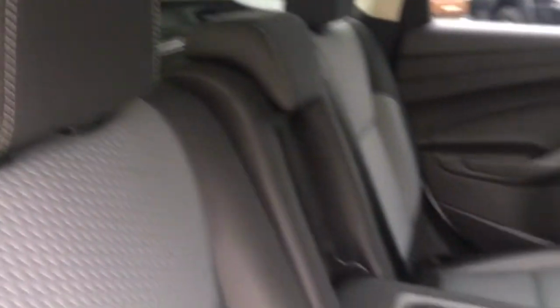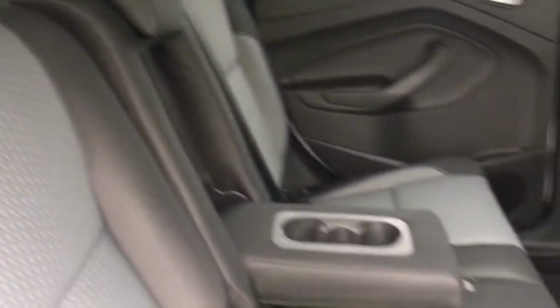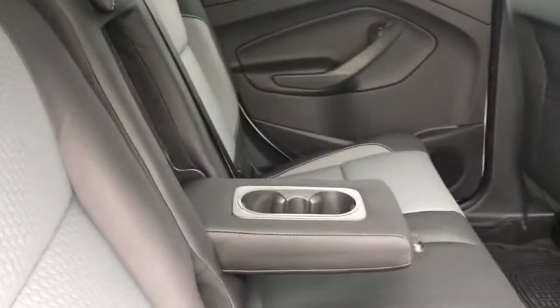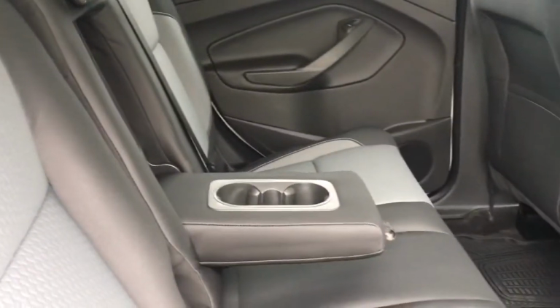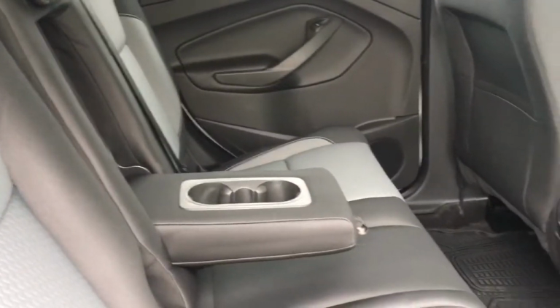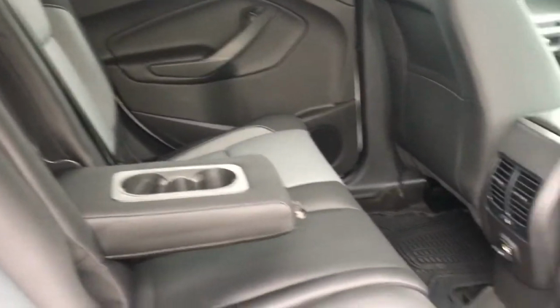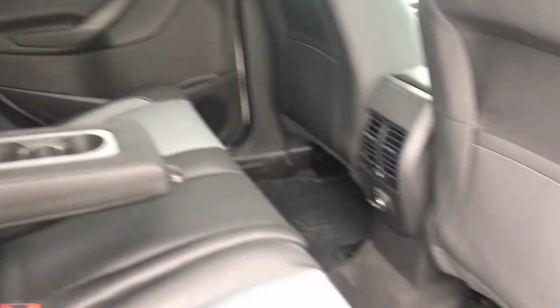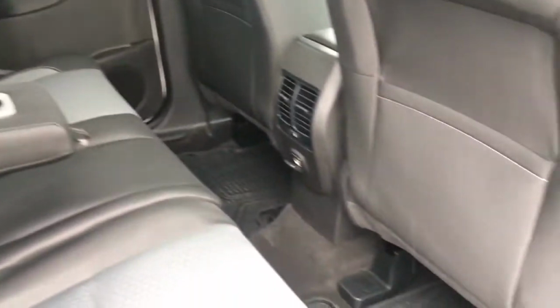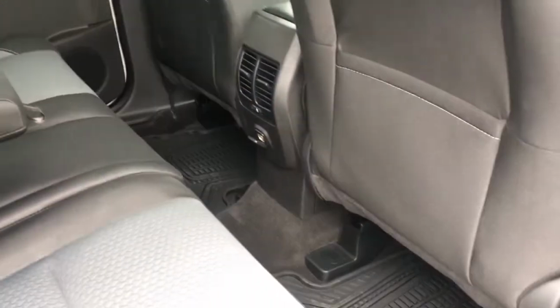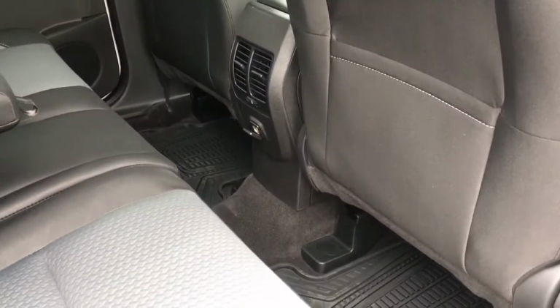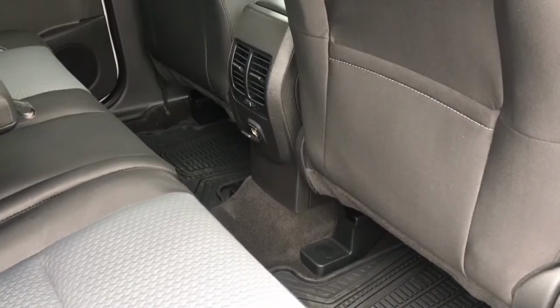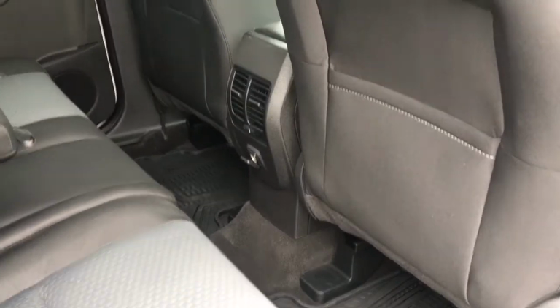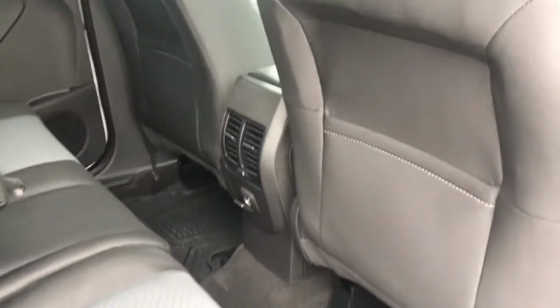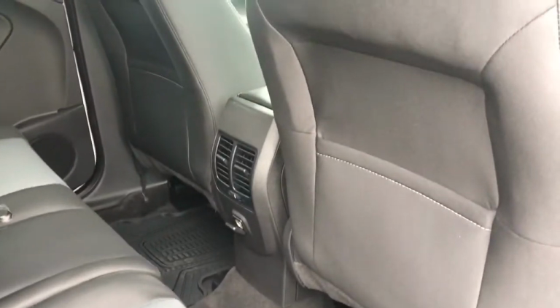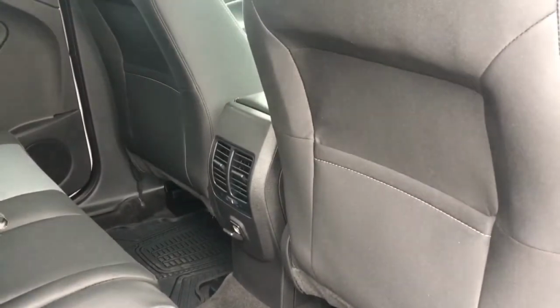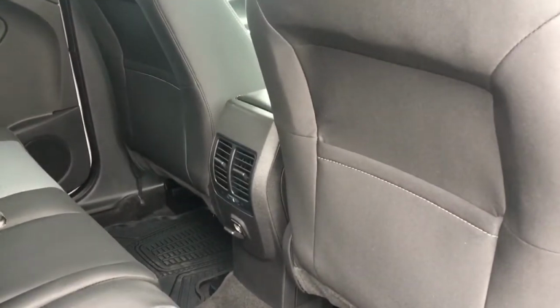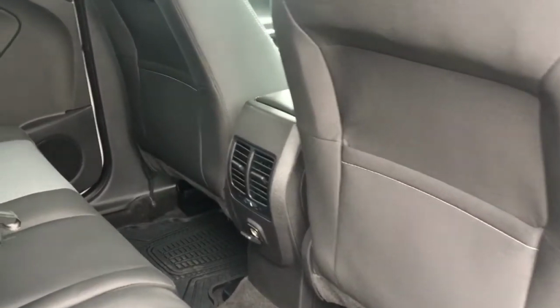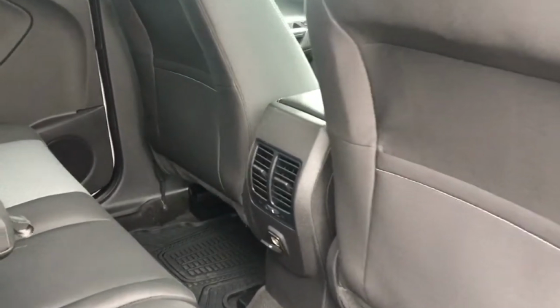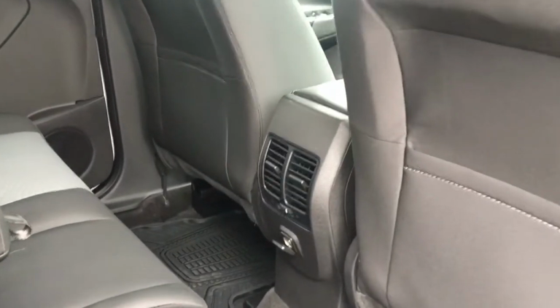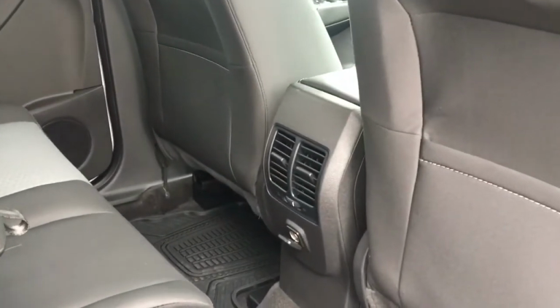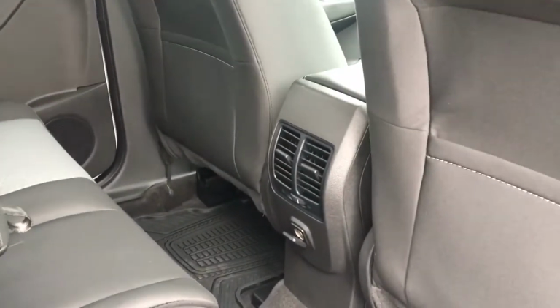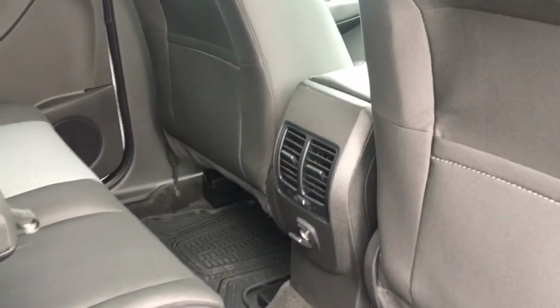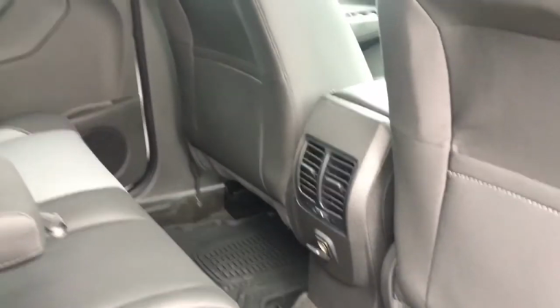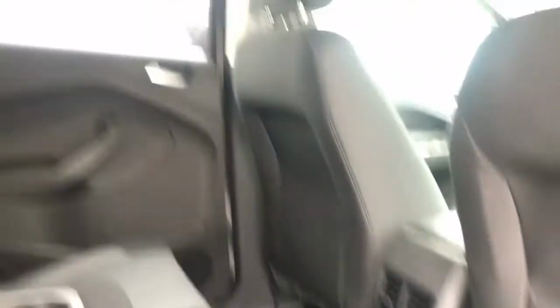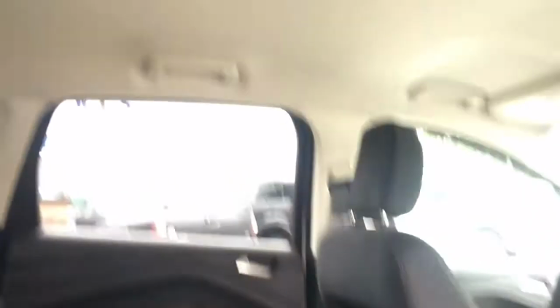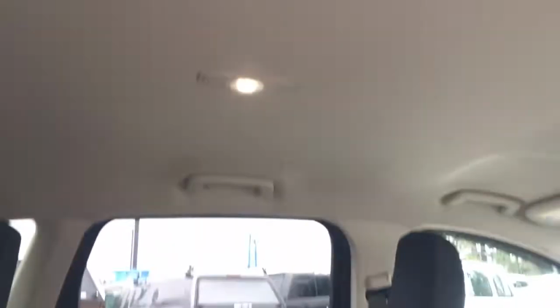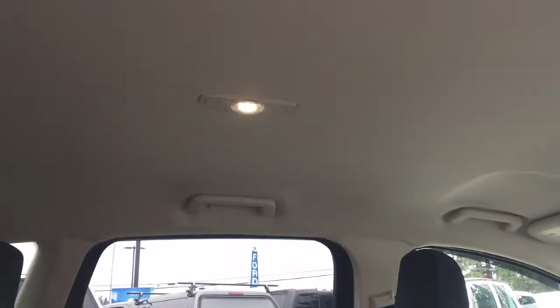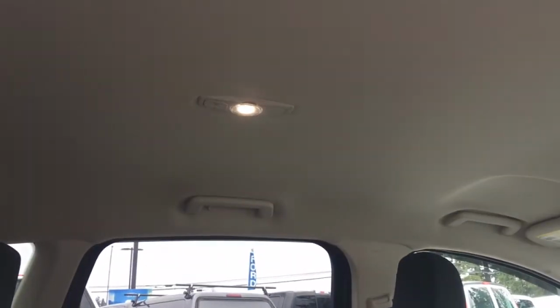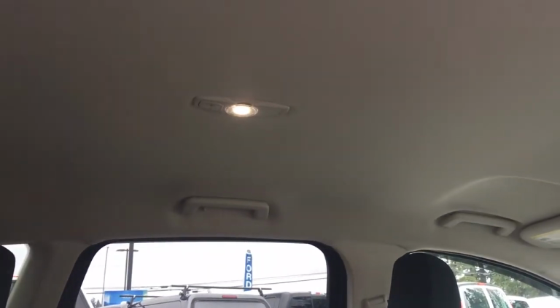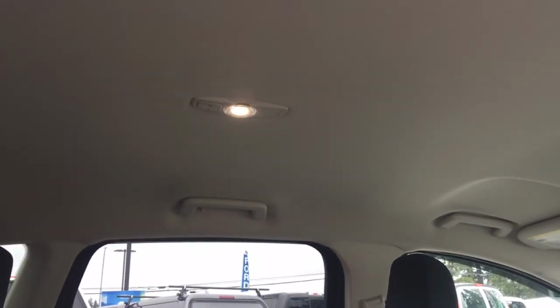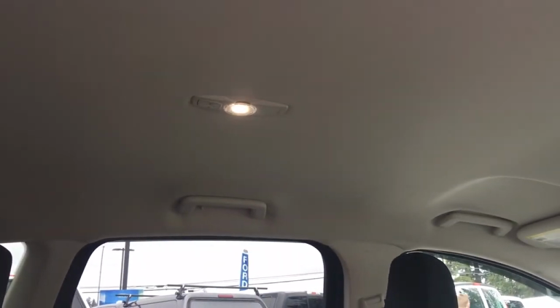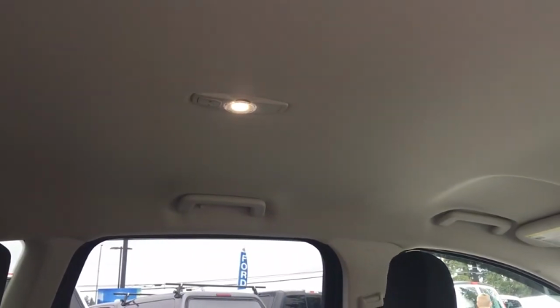In the center there's an armrest with a couple of cup holders. On the floor there are all-weather mats. Behind the front seats there are slim pockets. In the center there are a couple of vents and a 12 volt outlet, and up above there are hooks, handles, and lighting.